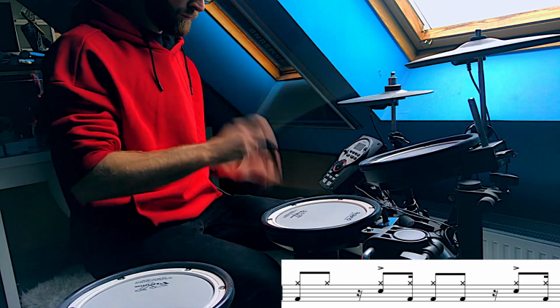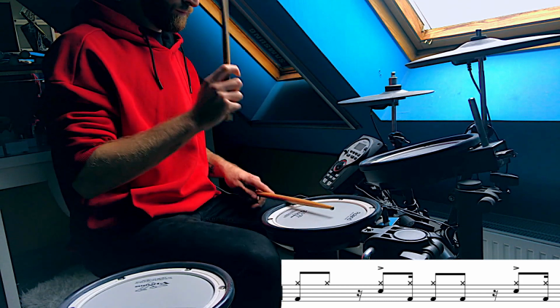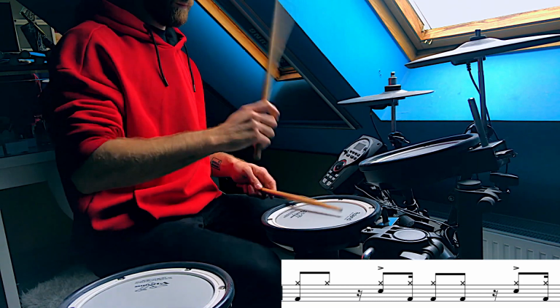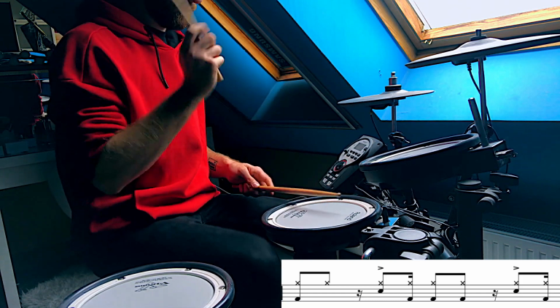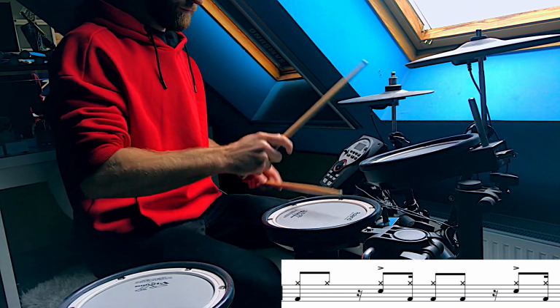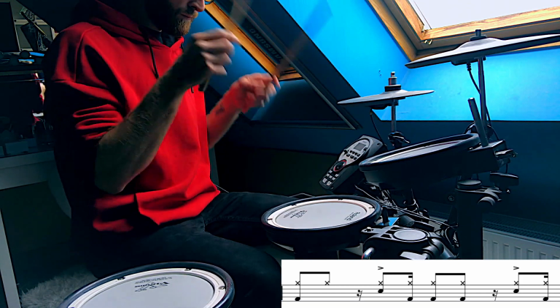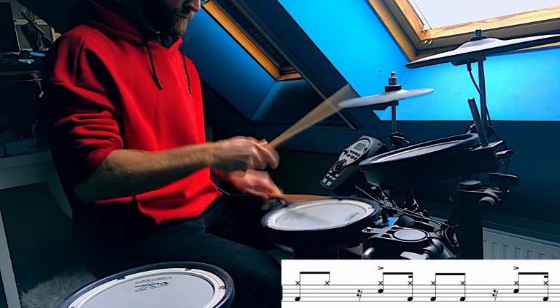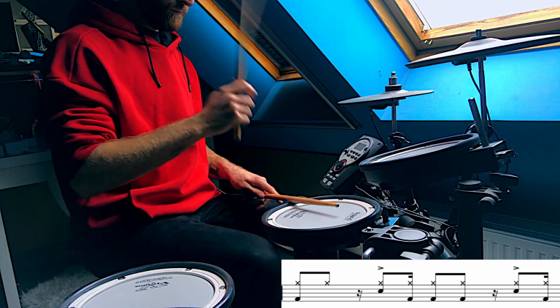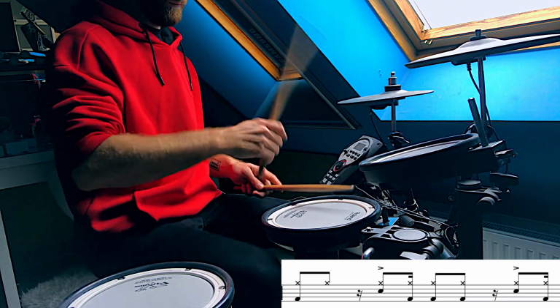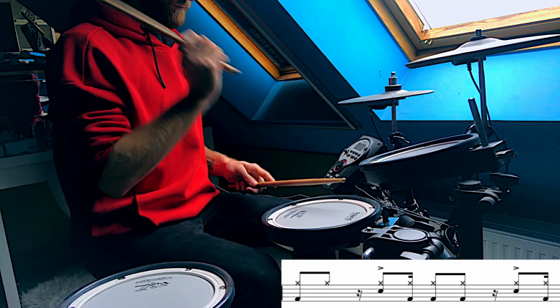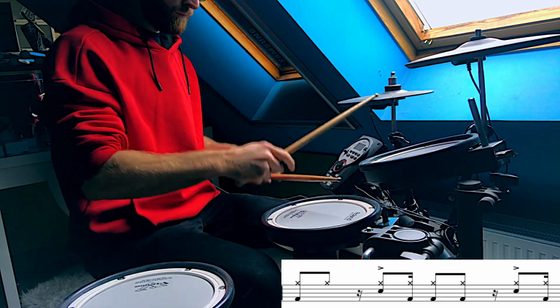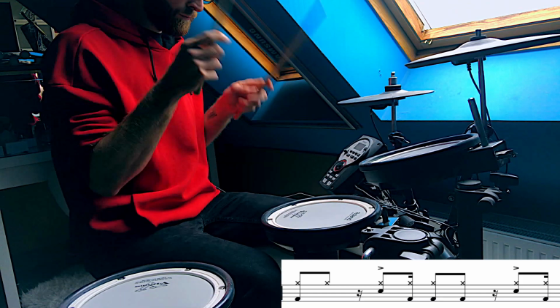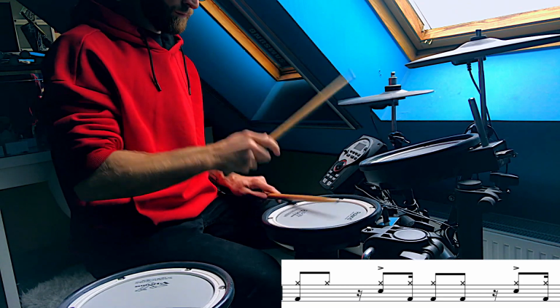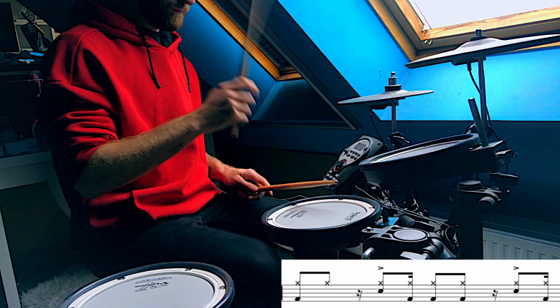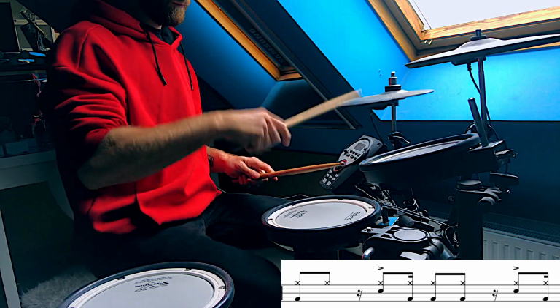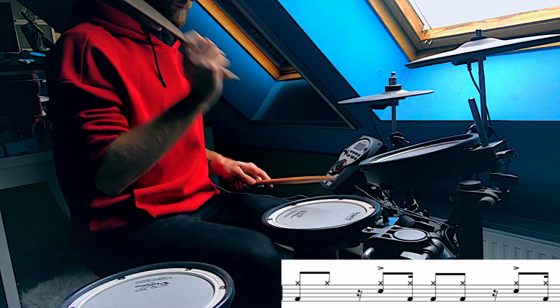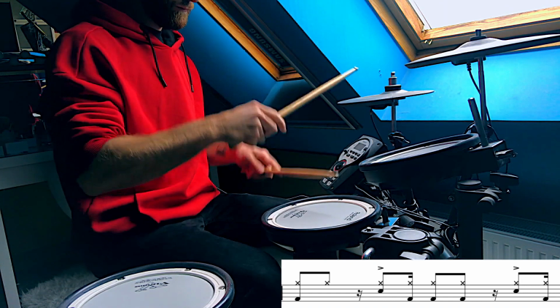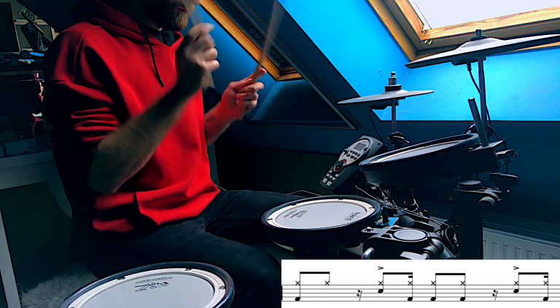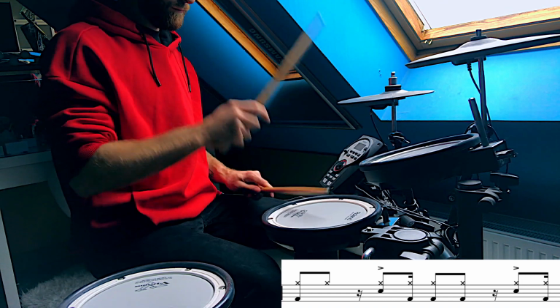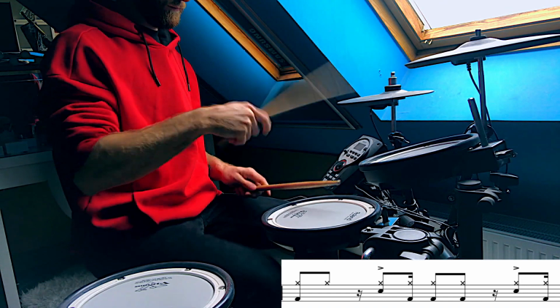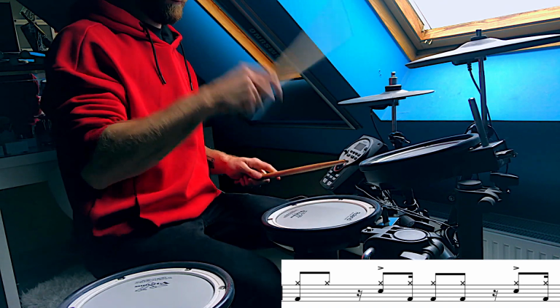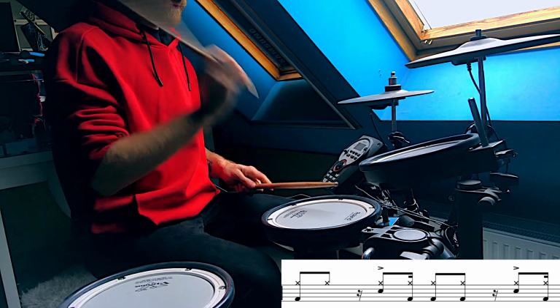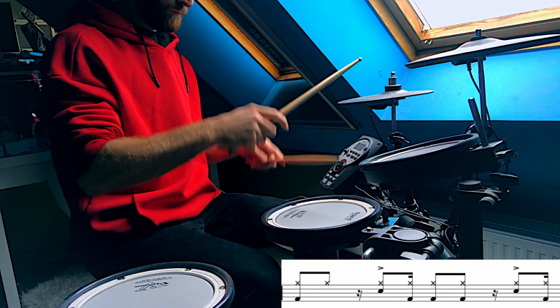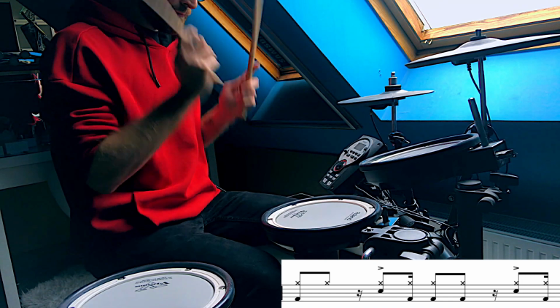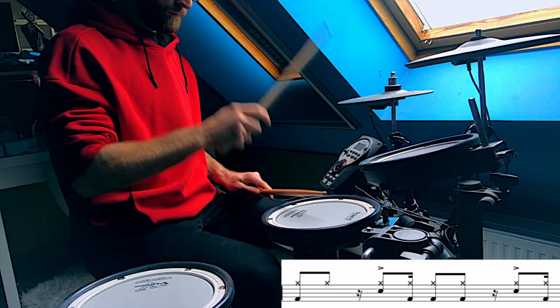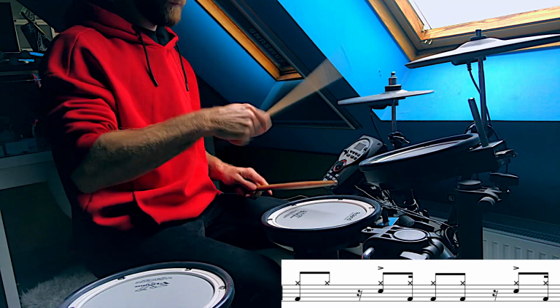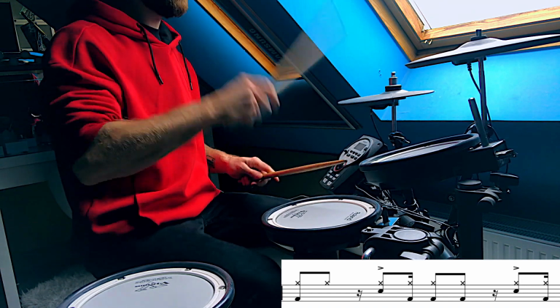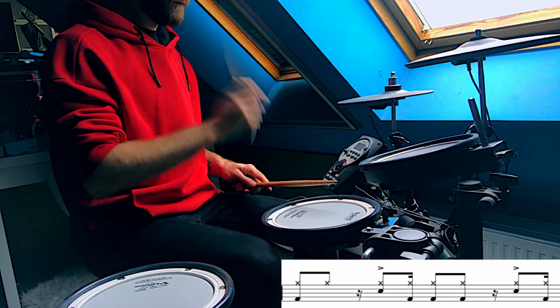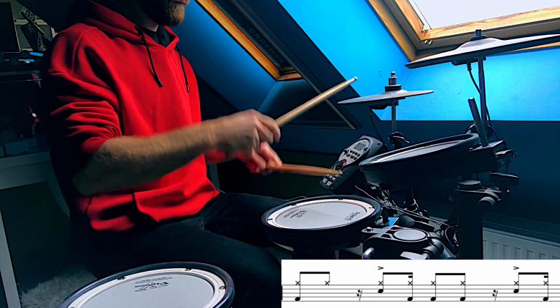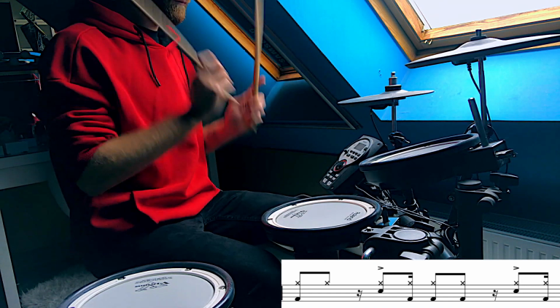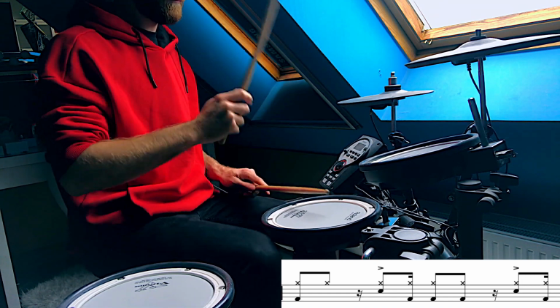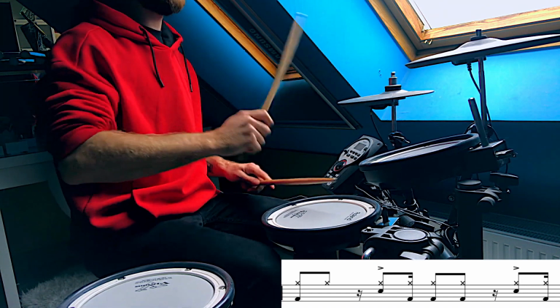Pretty weird! And now open the hi-hat right before the snare, and while you hit the snare also punch the floor tom with your right hand.